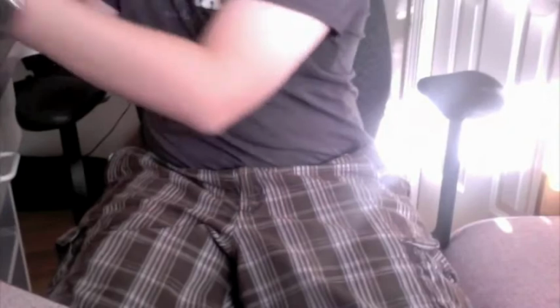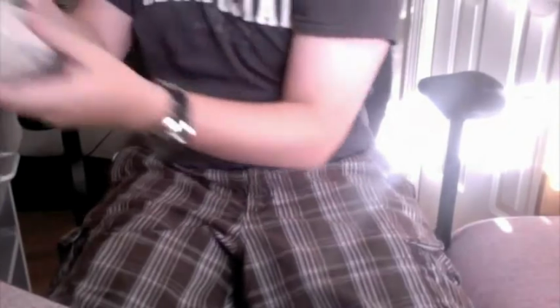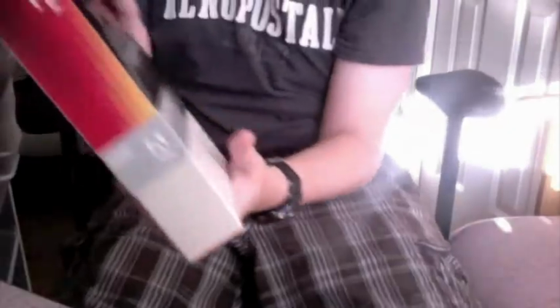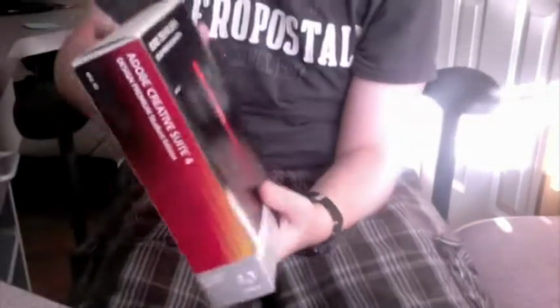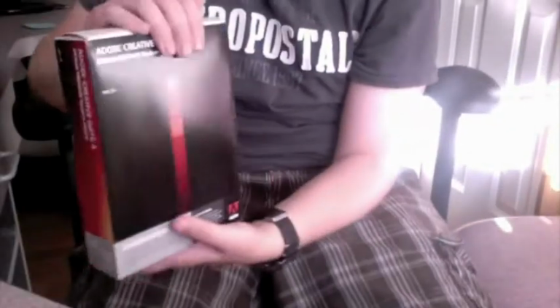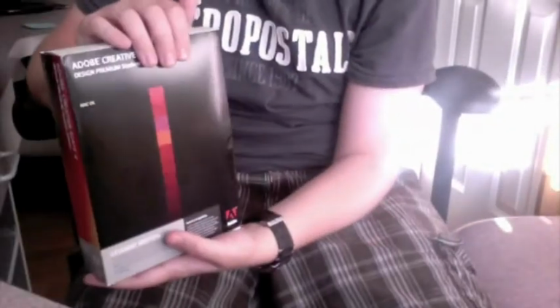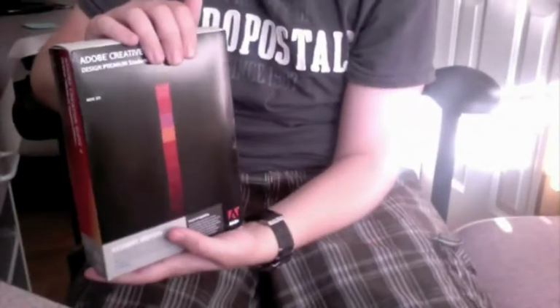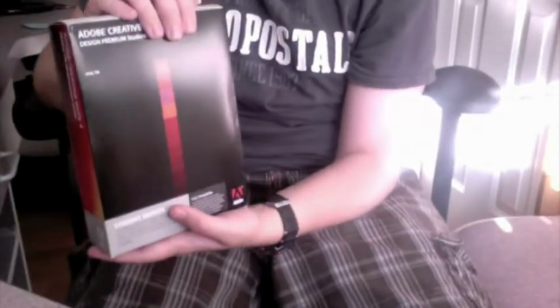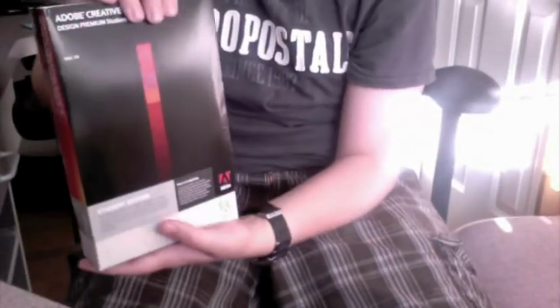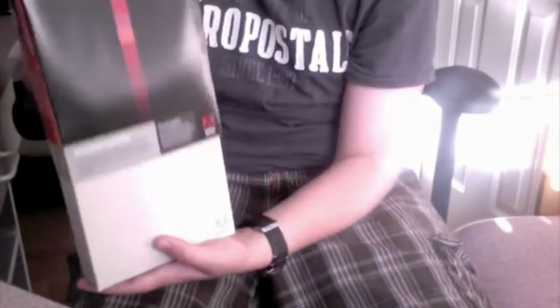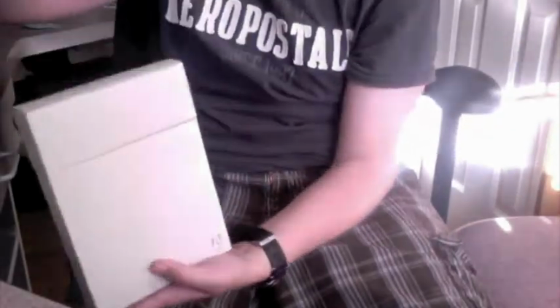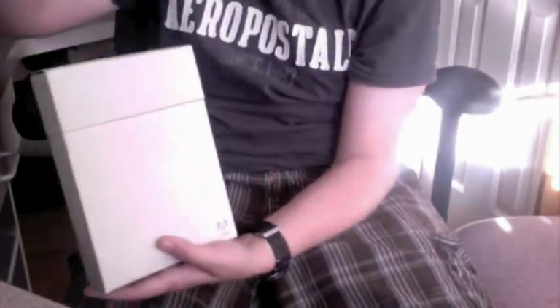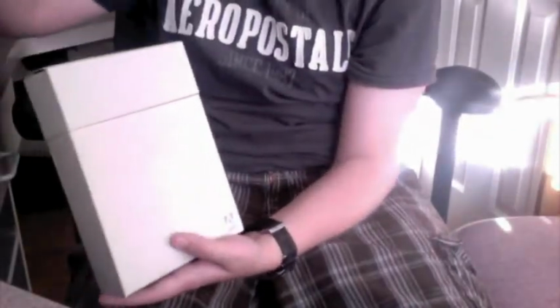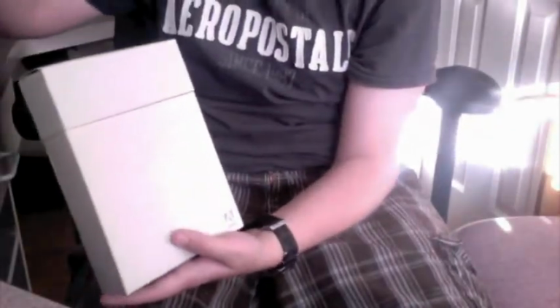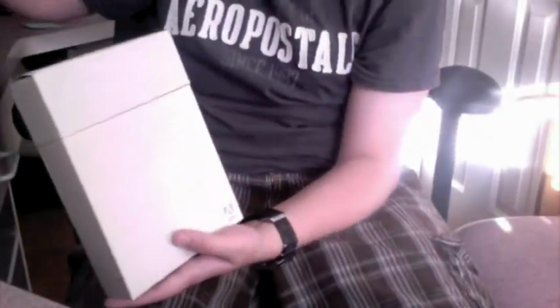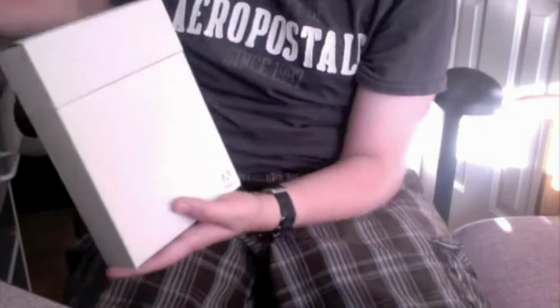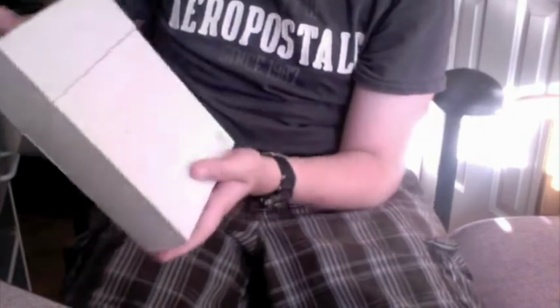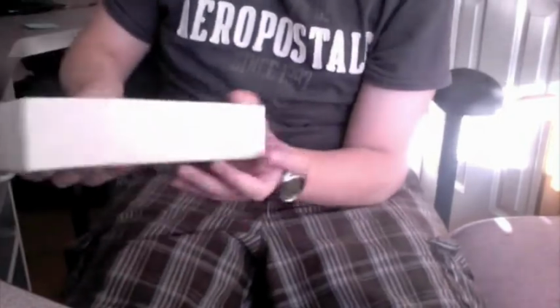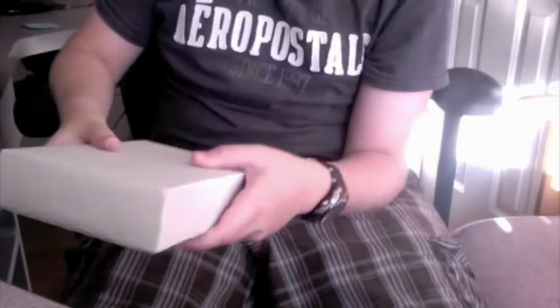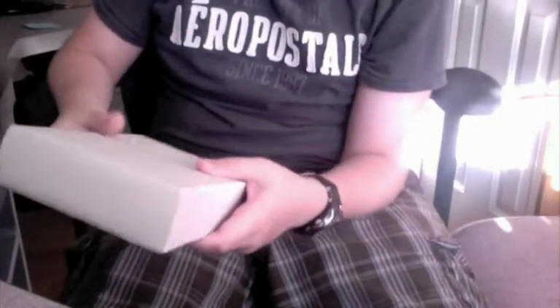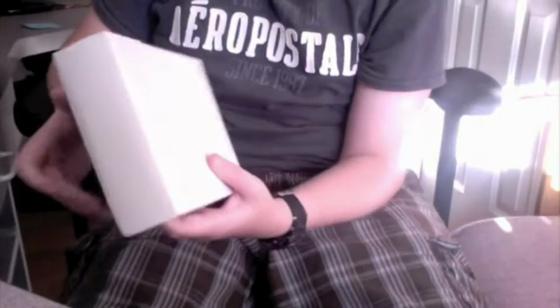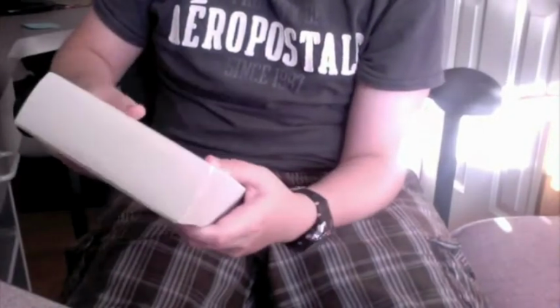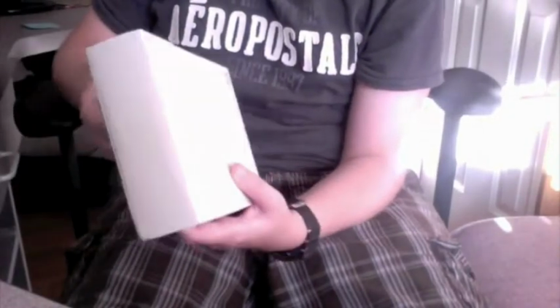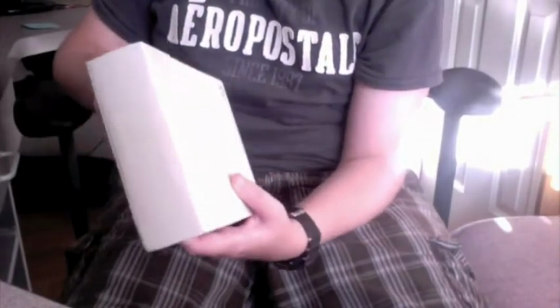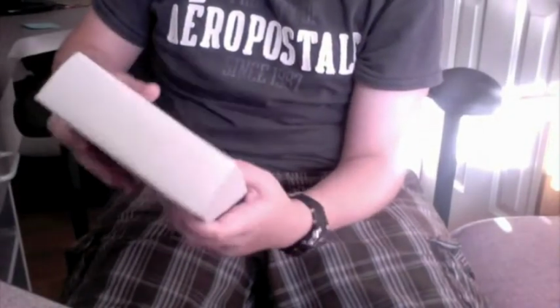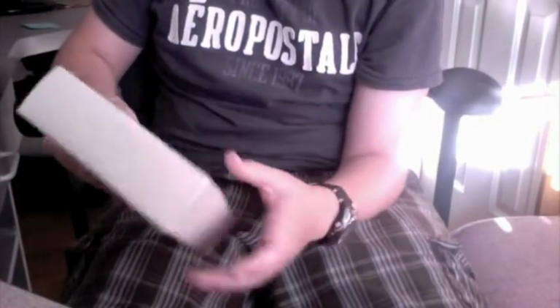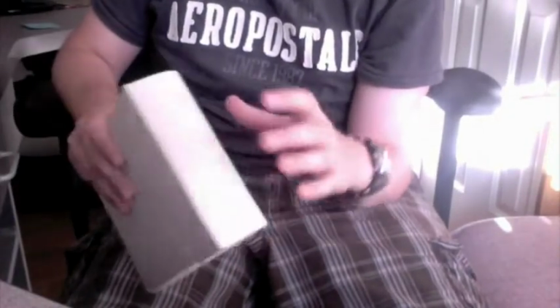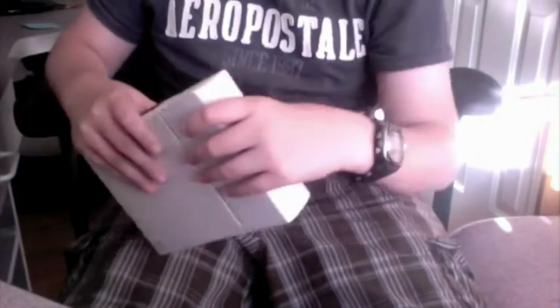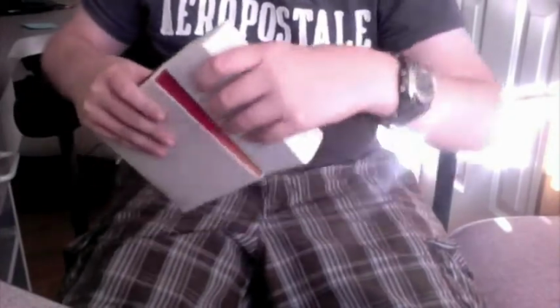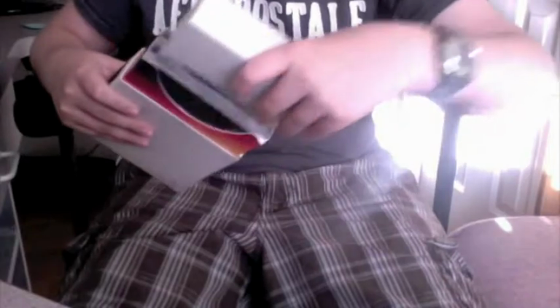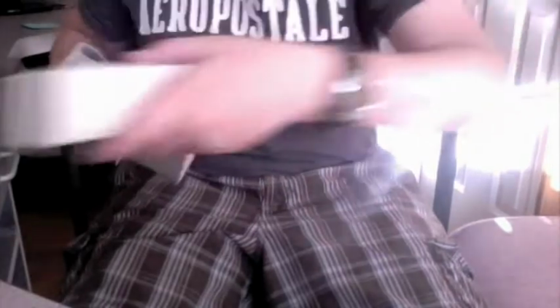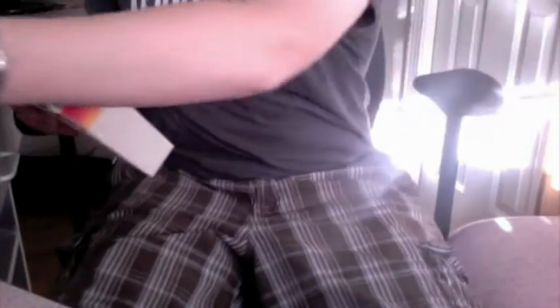So this actually isn't even a real package. This is just a cover that slips right off, and it's a rather cheap-feeling cardboard on the inside. Well, at least this outer casing is.